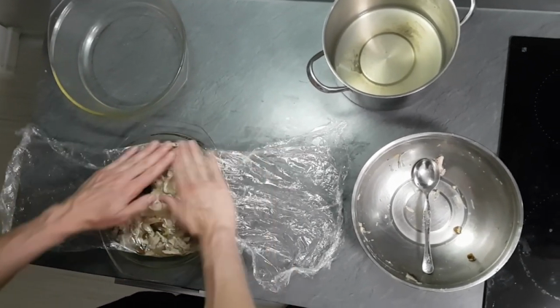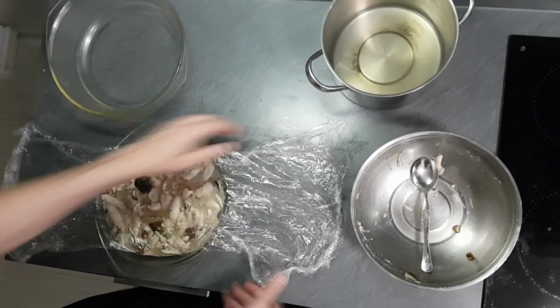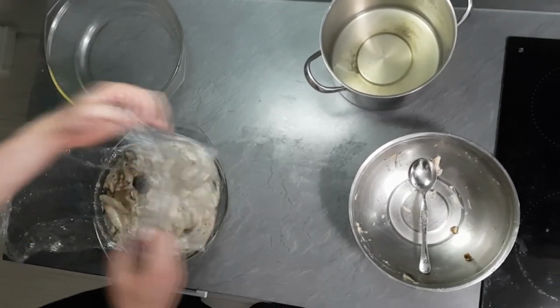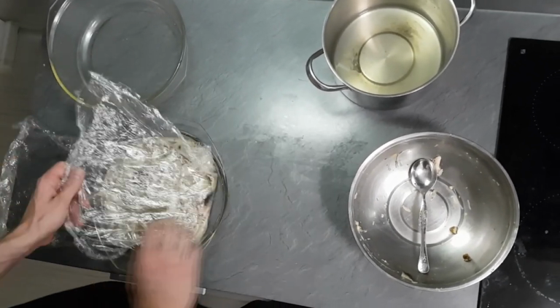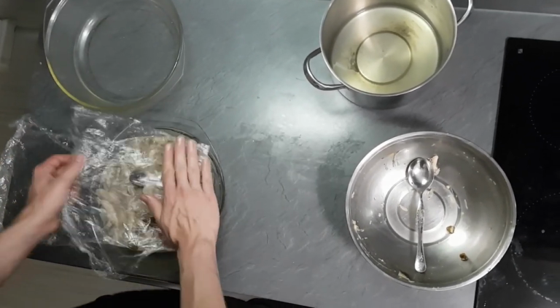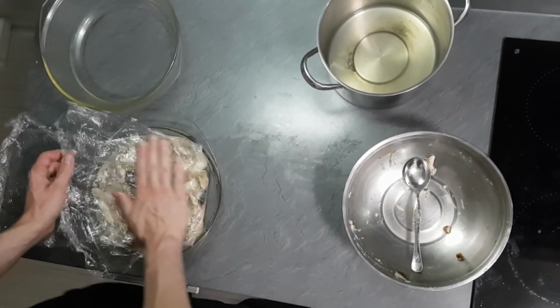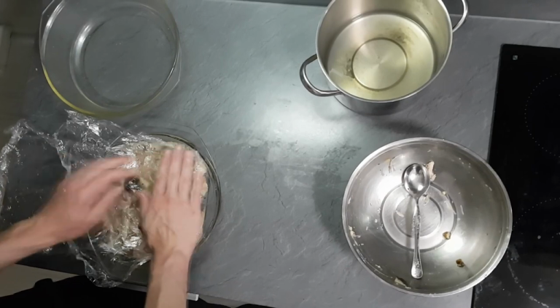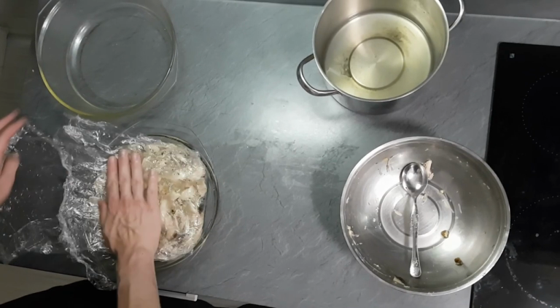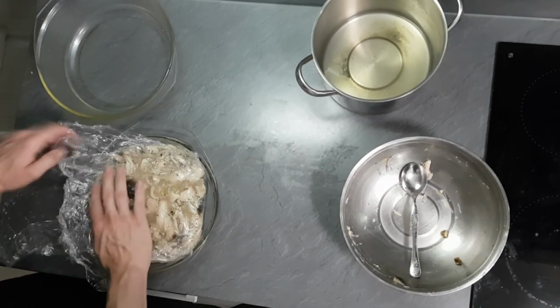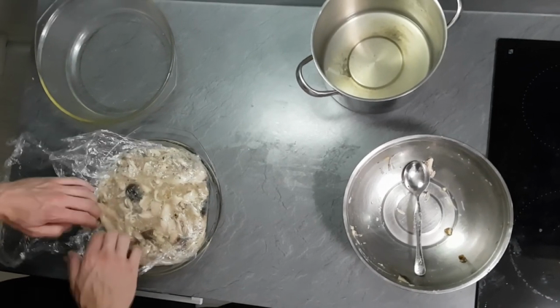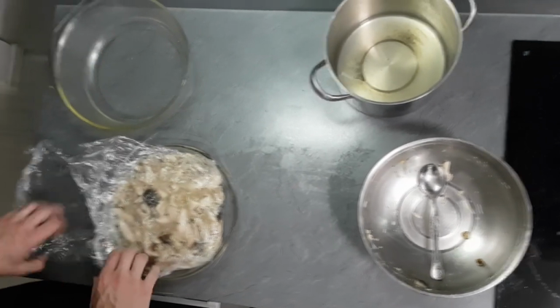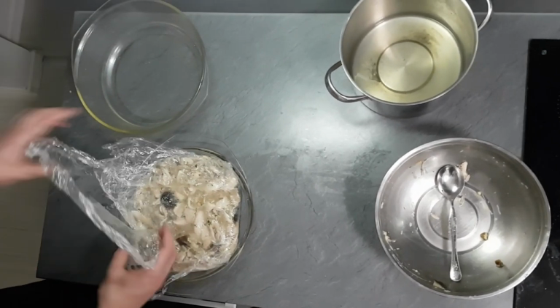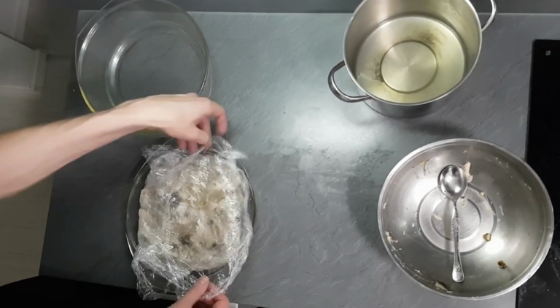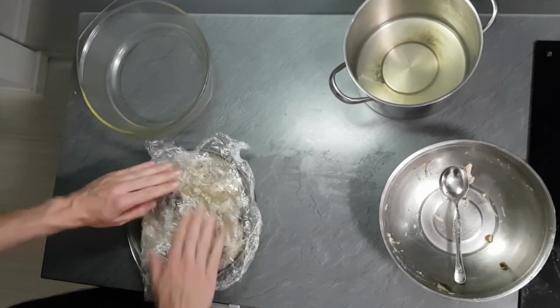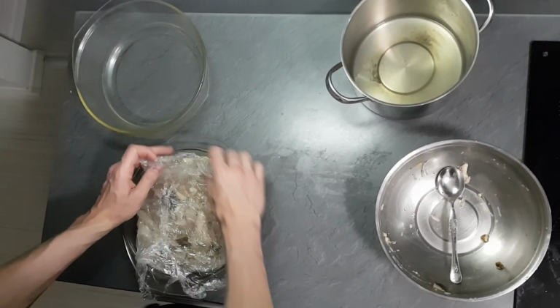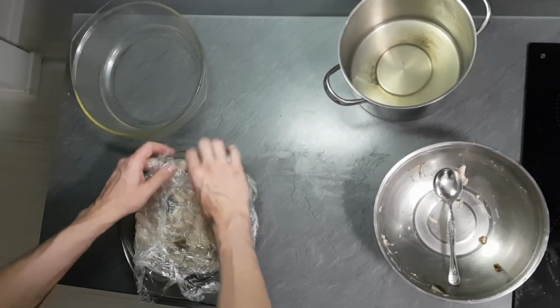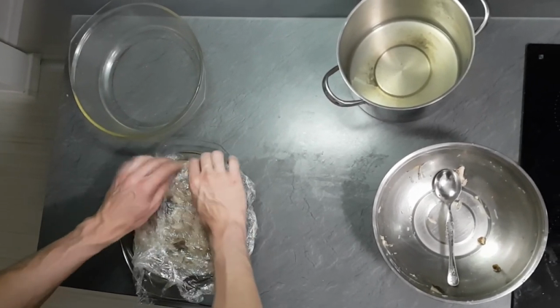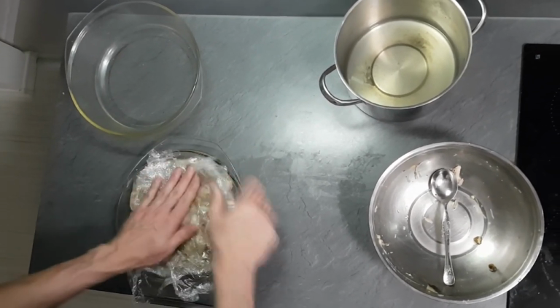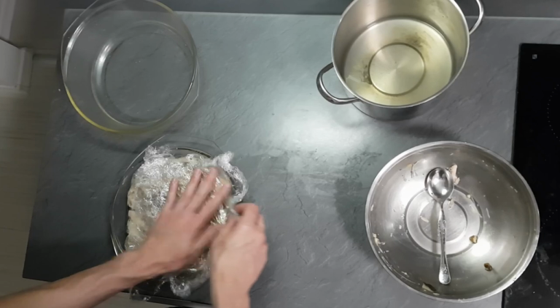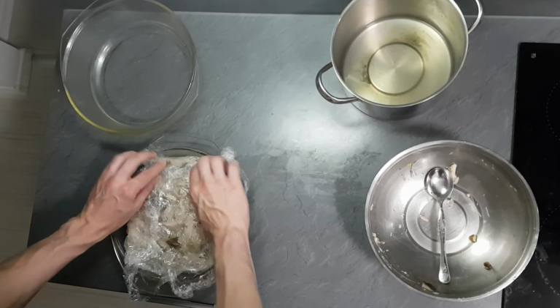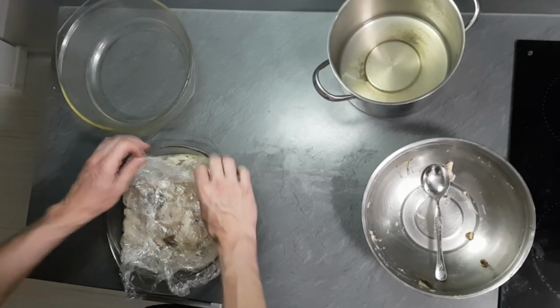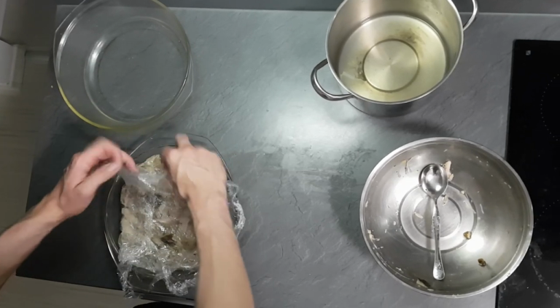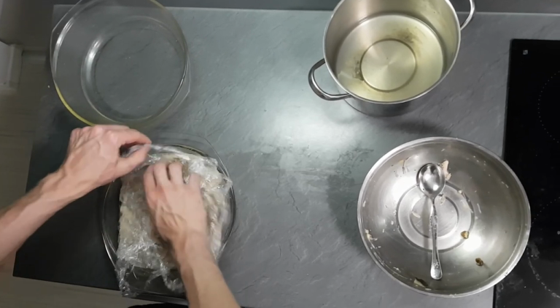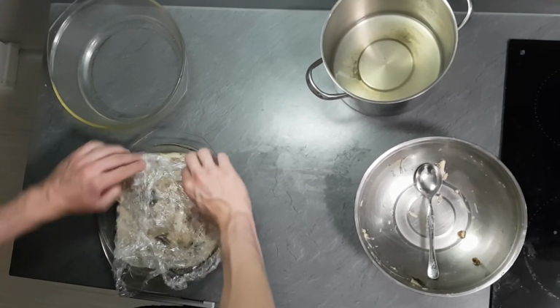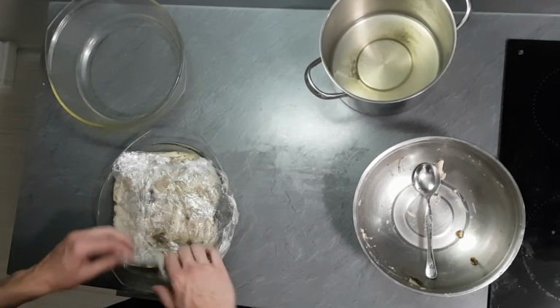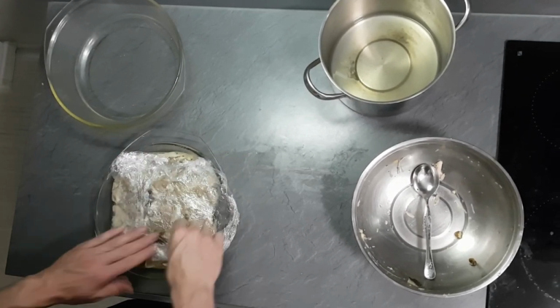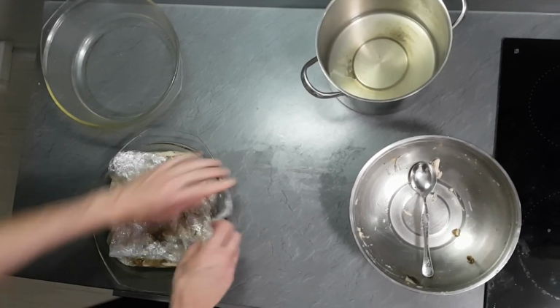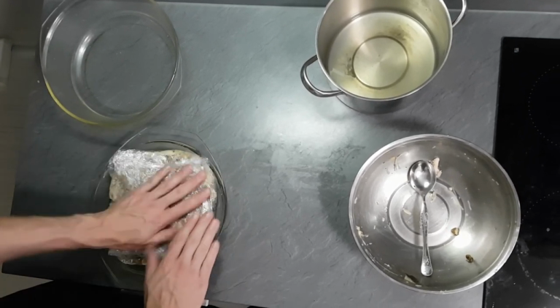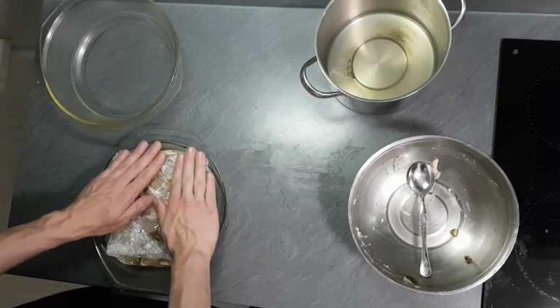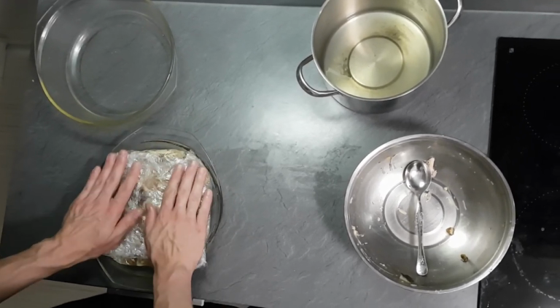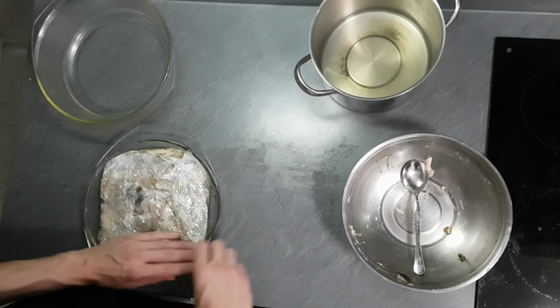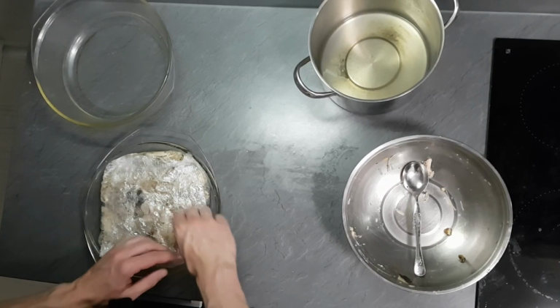Just make sure you cover everything nicely so there are no bubbles inside. You can also put something heavy on top so your terrine is nice and flat.